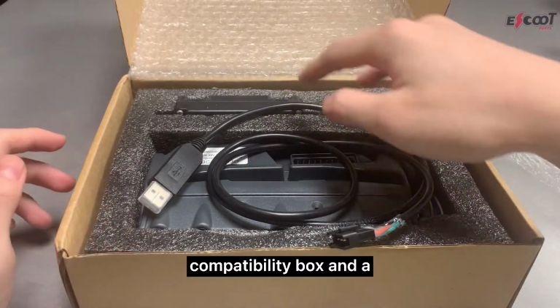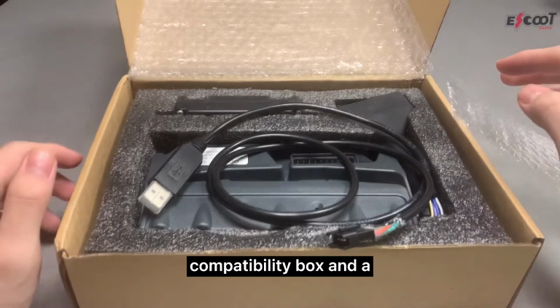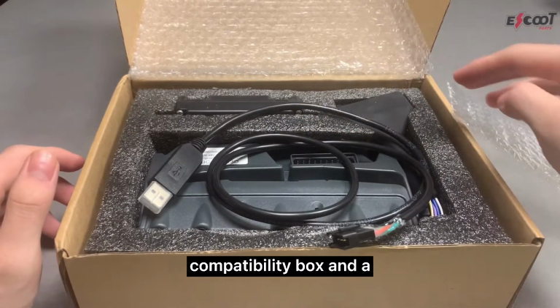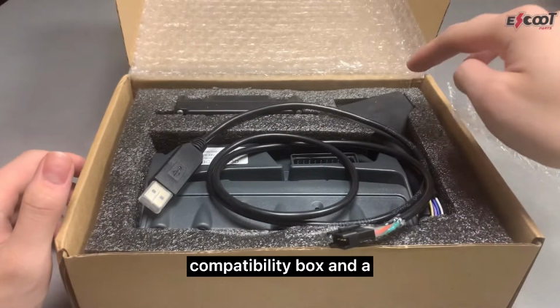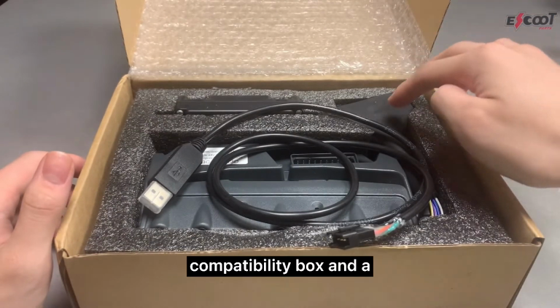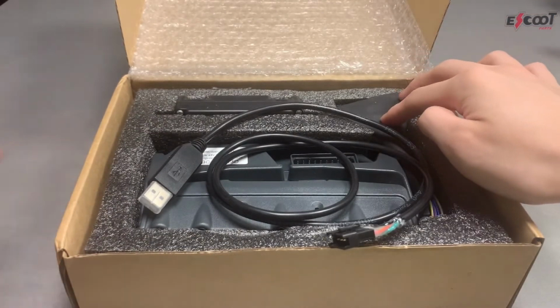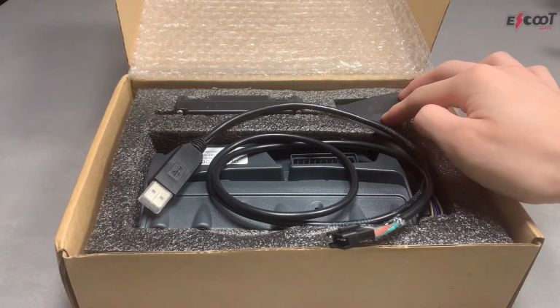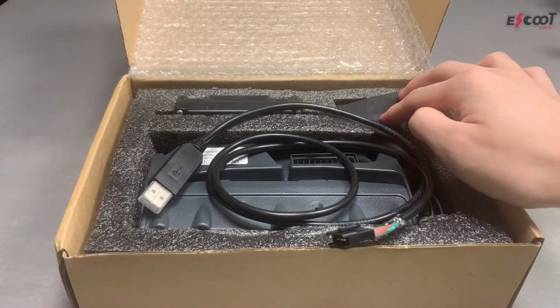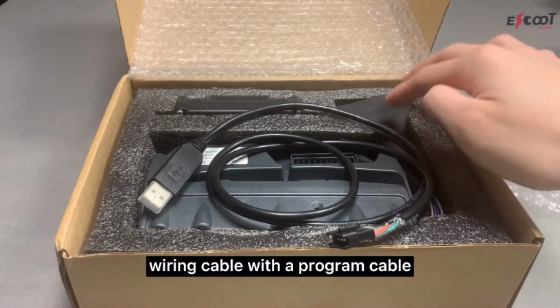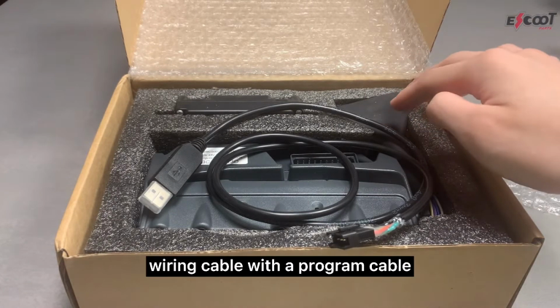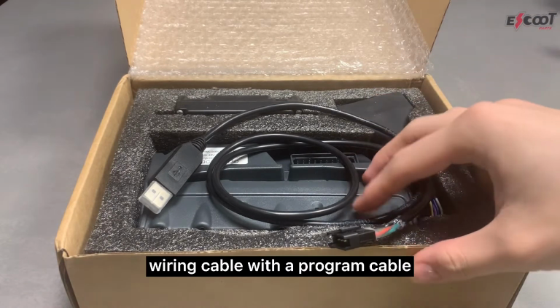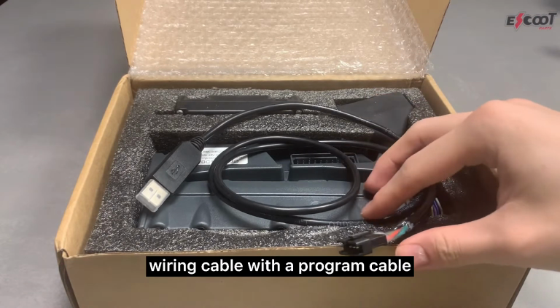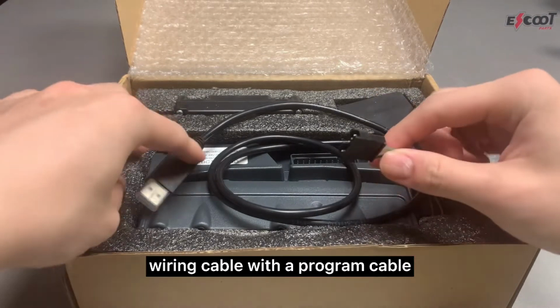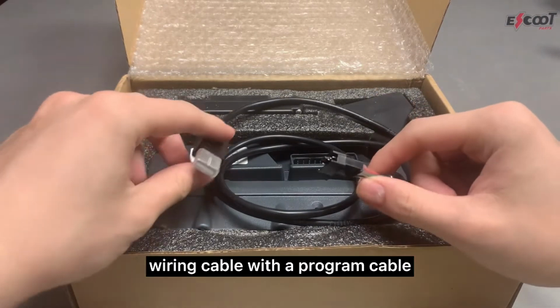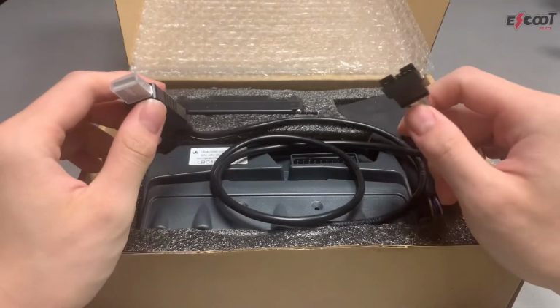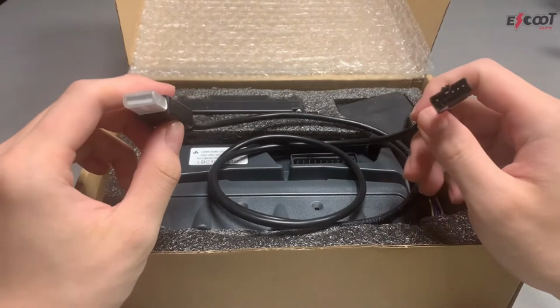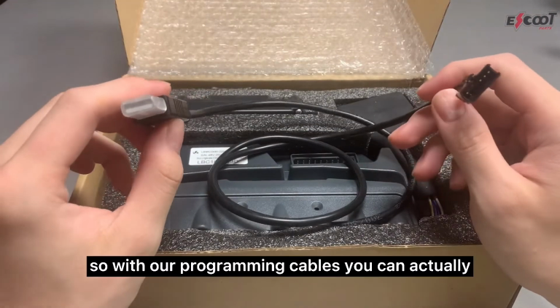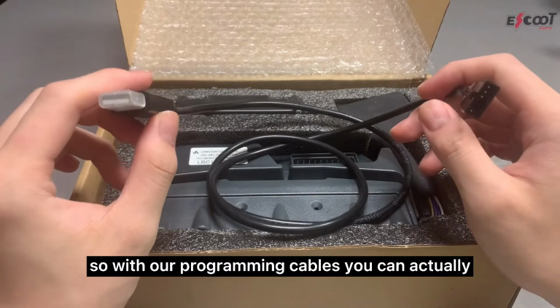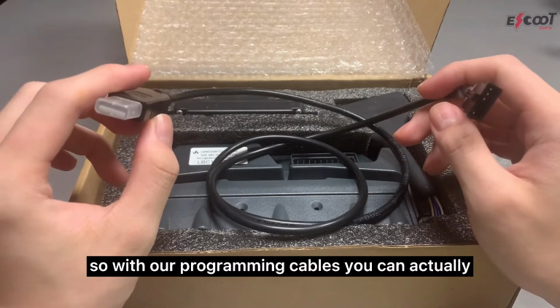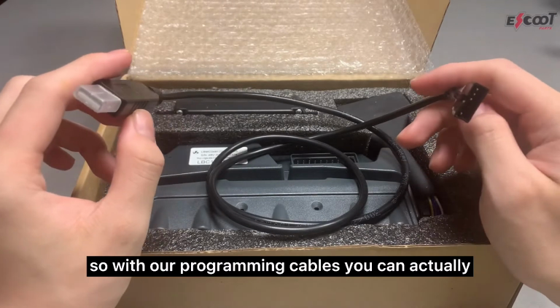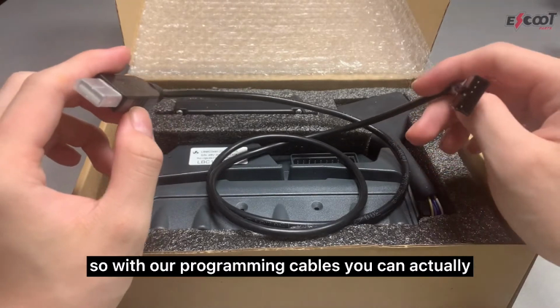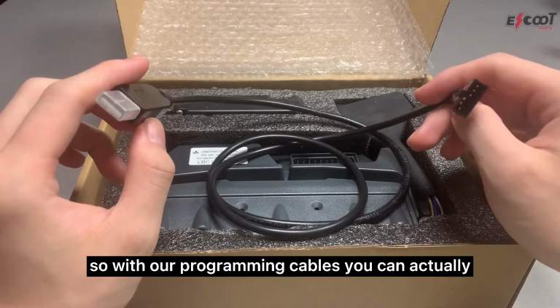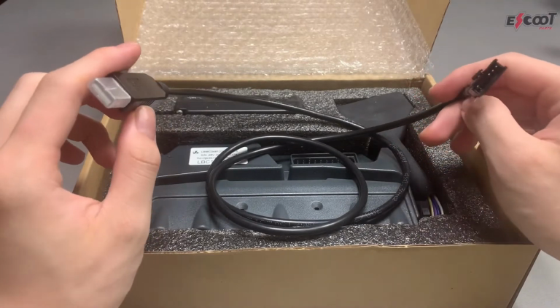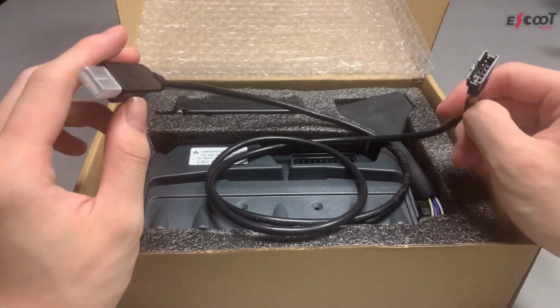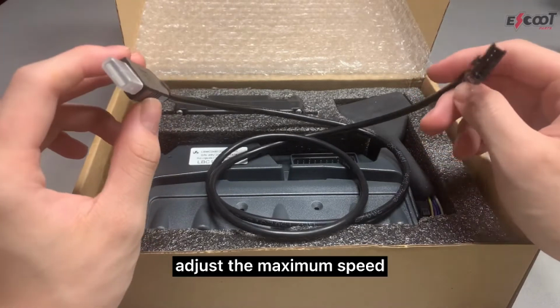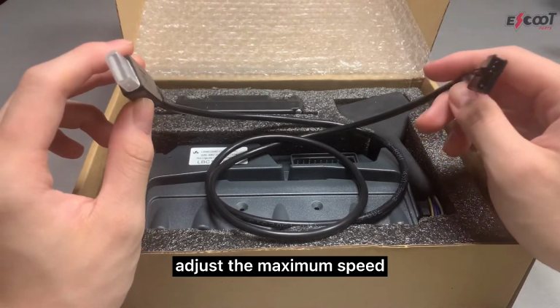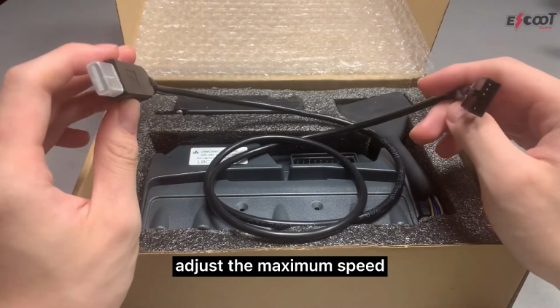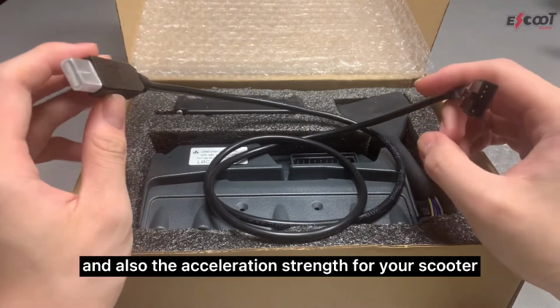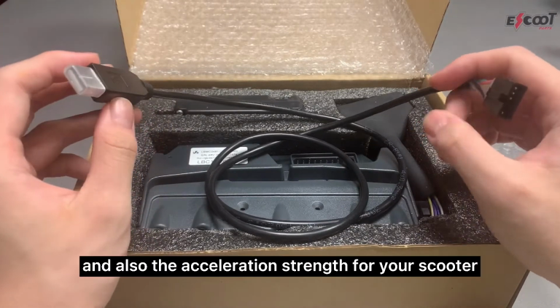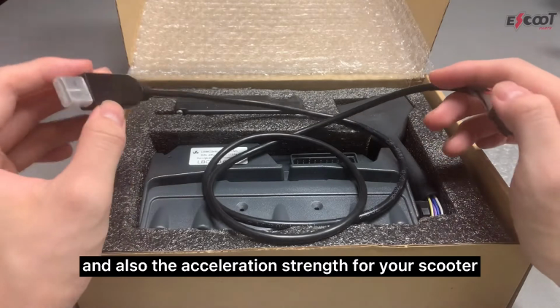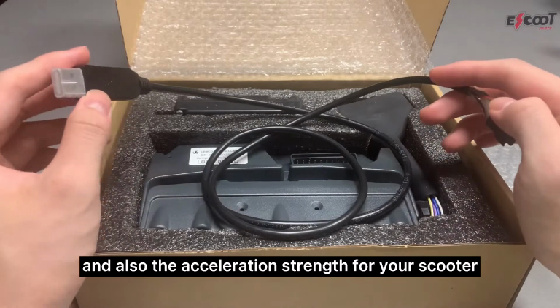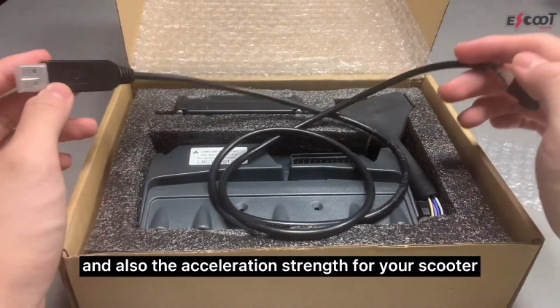With our programming cables you can actually adjust the maximum speed and also the acceleration strength for your scooter.